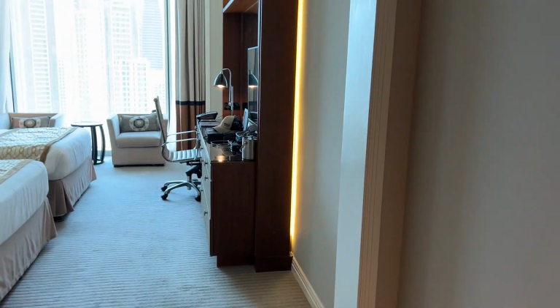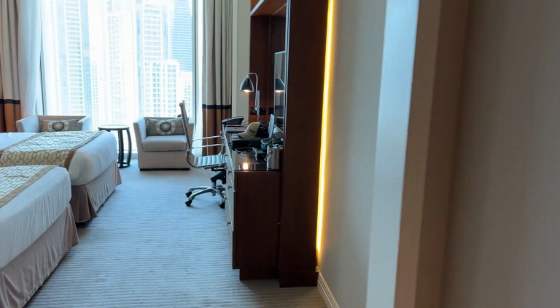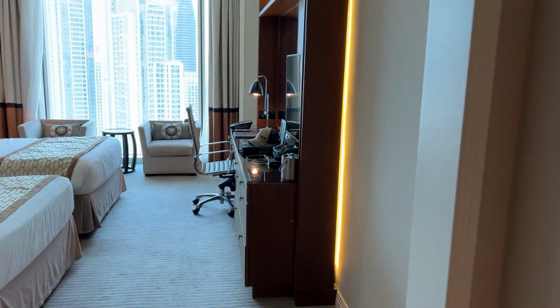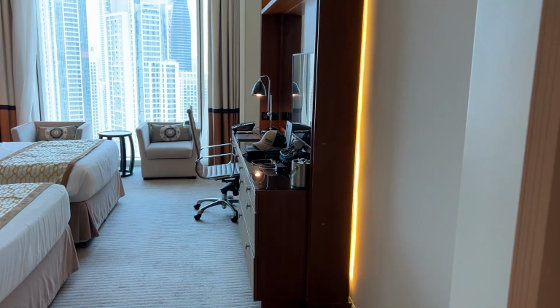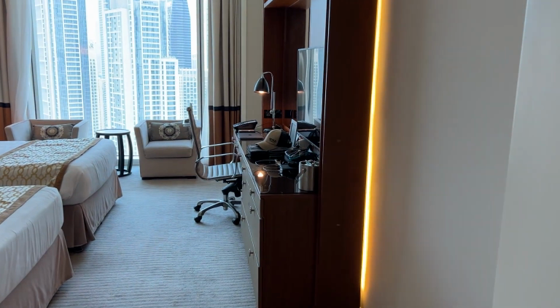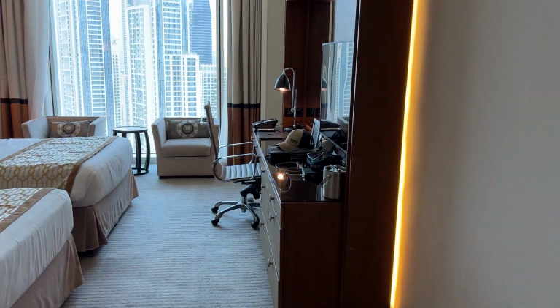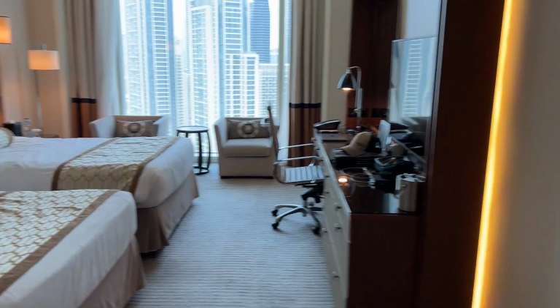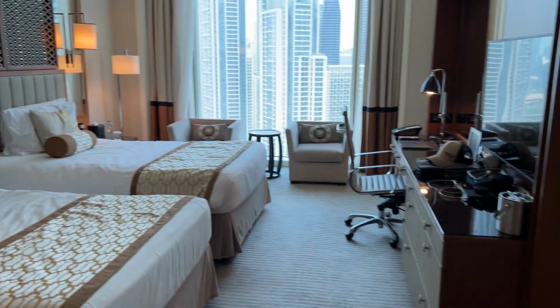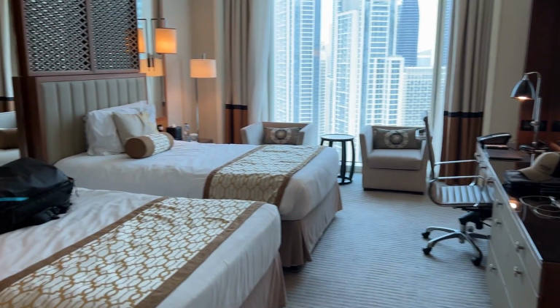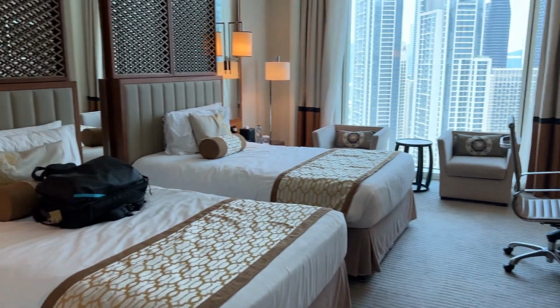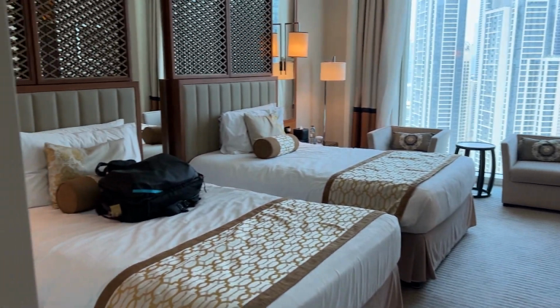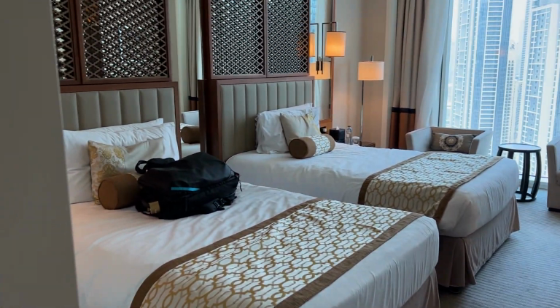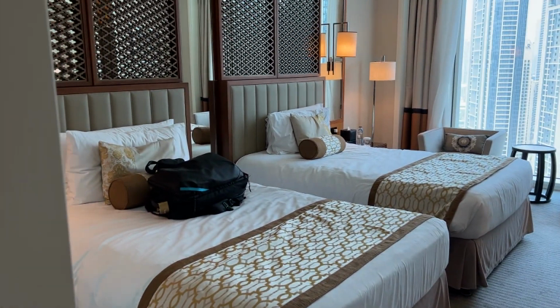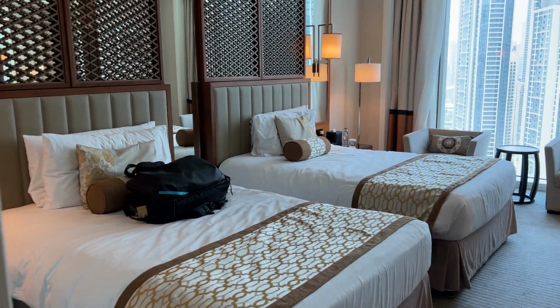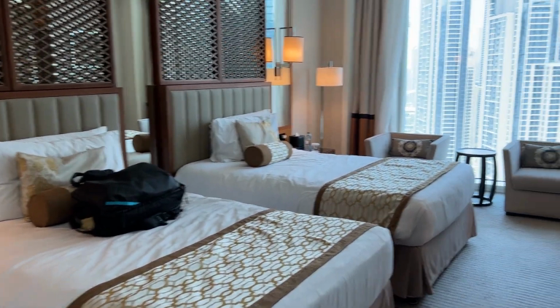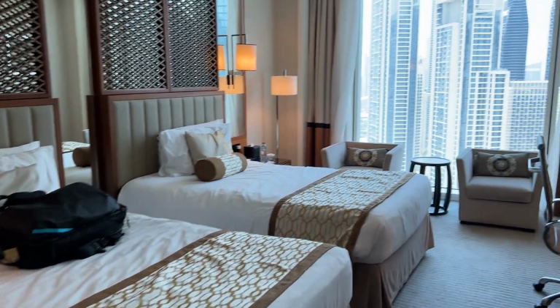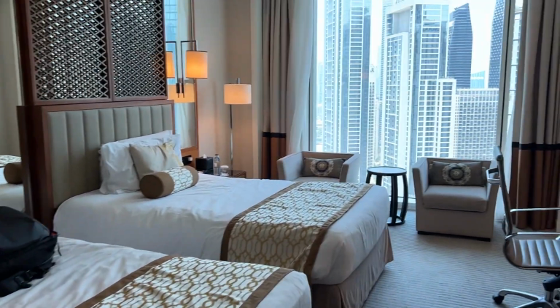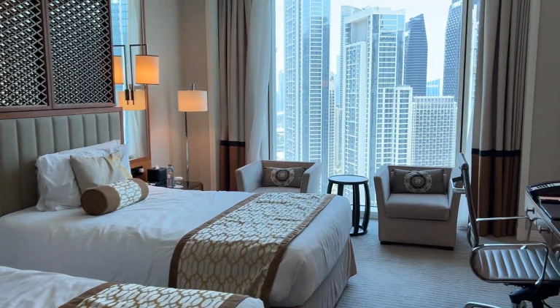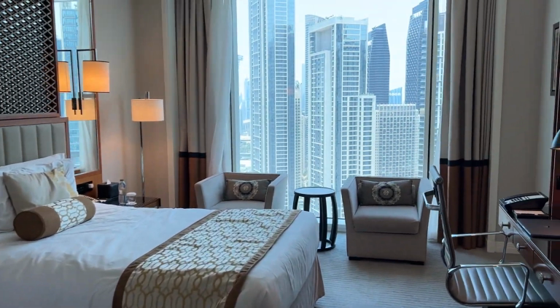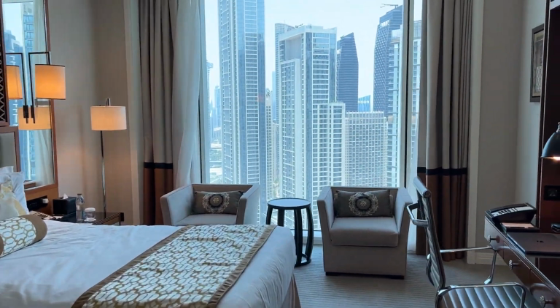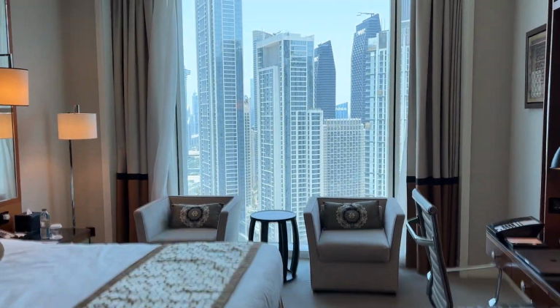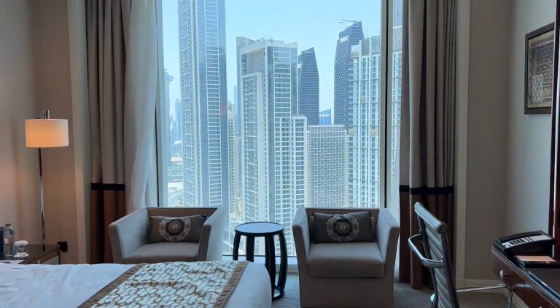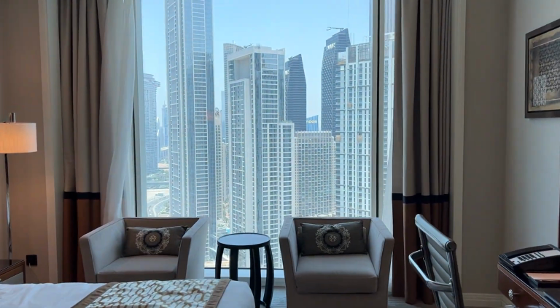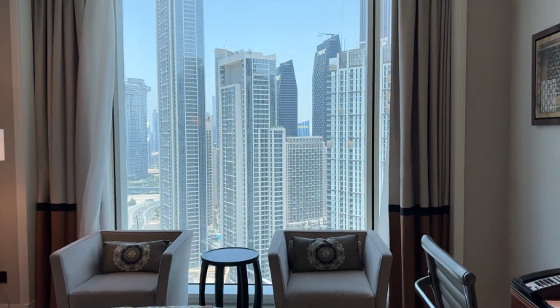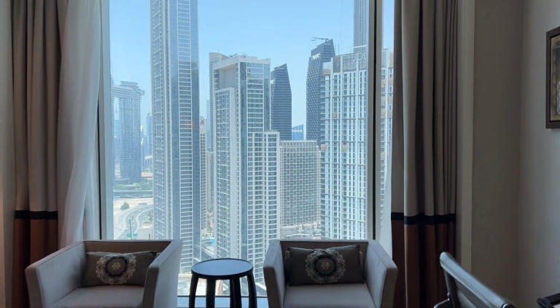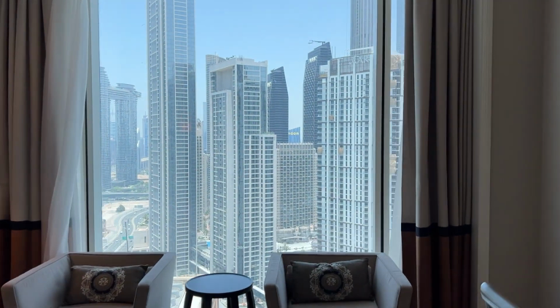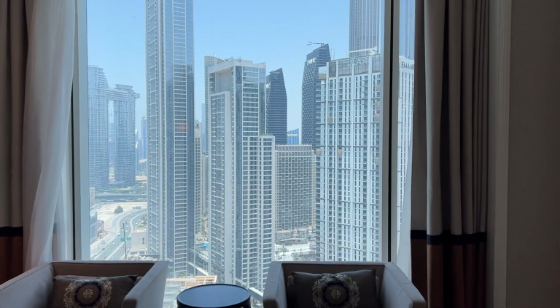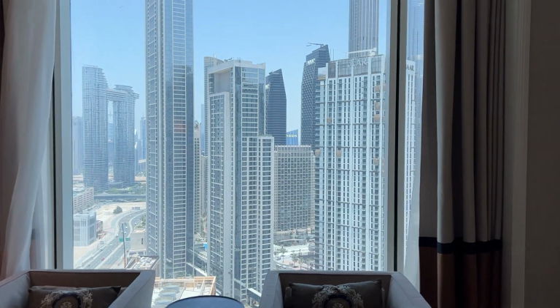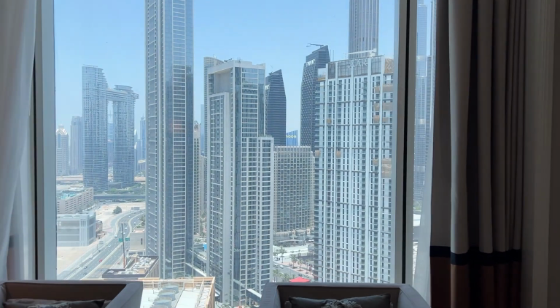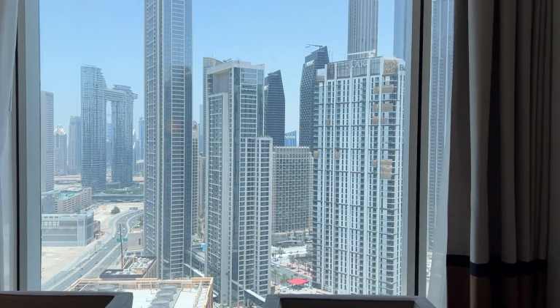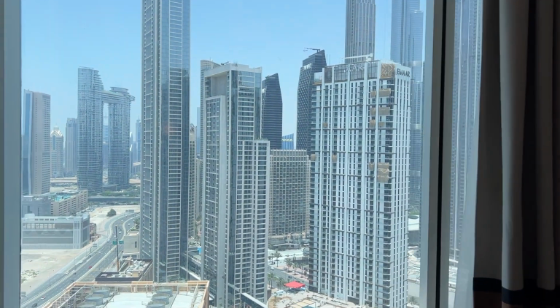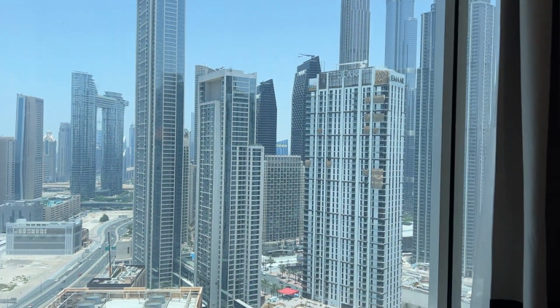Nice little workstation. The beds and then of course the view. So let's check that out.